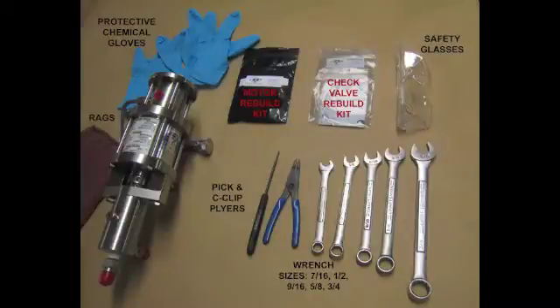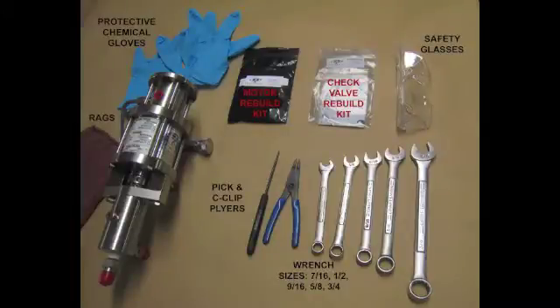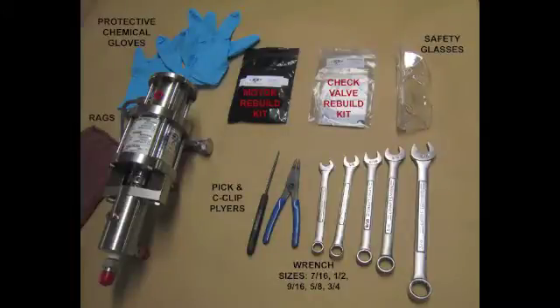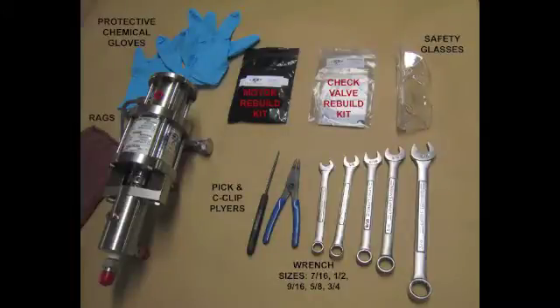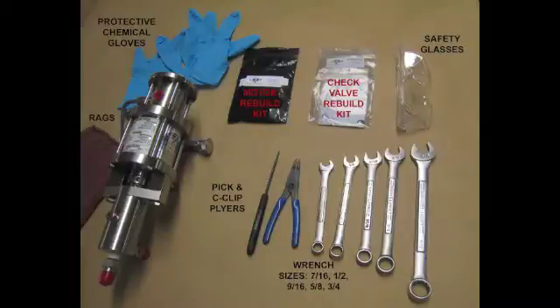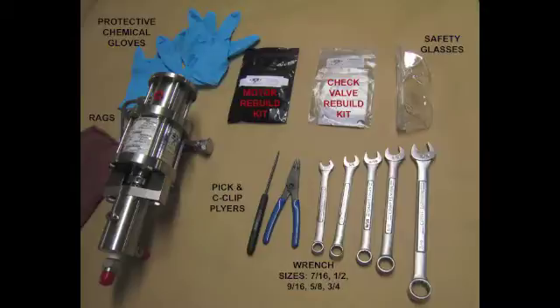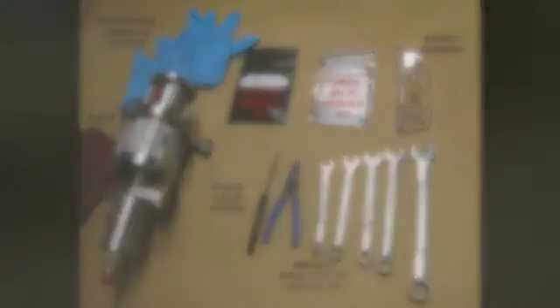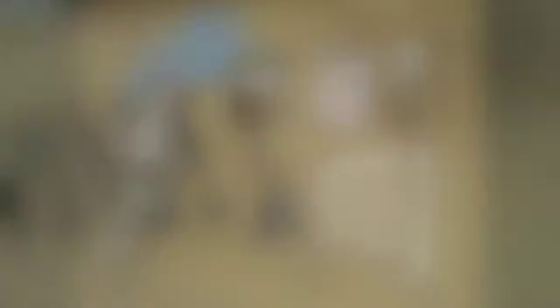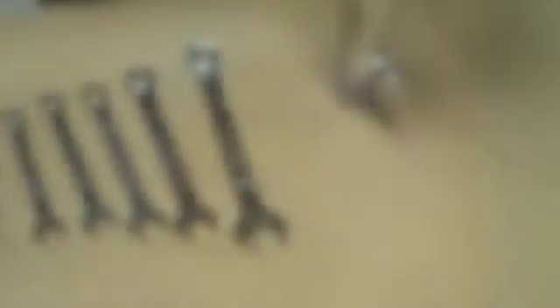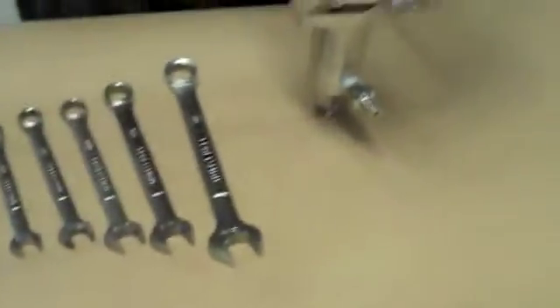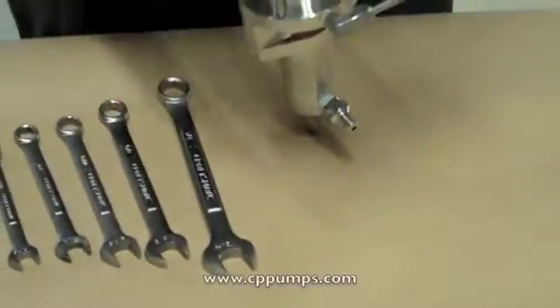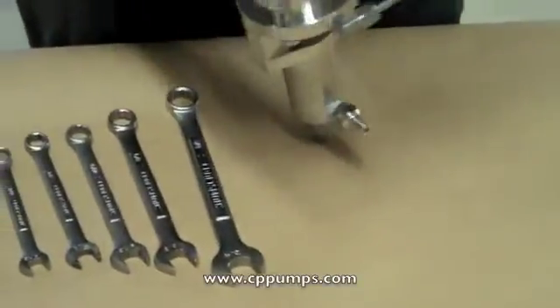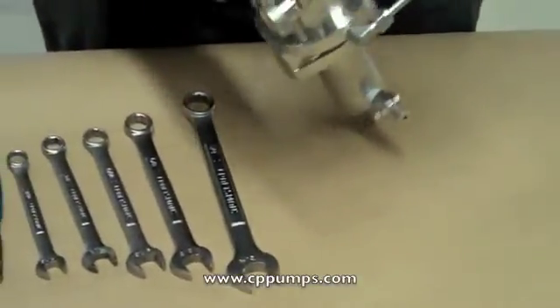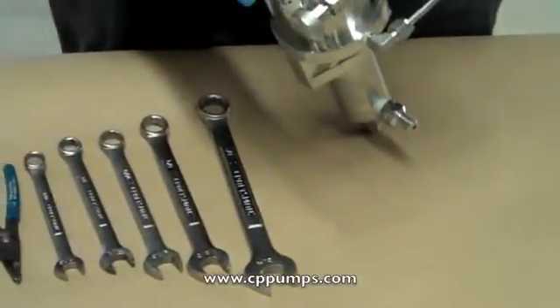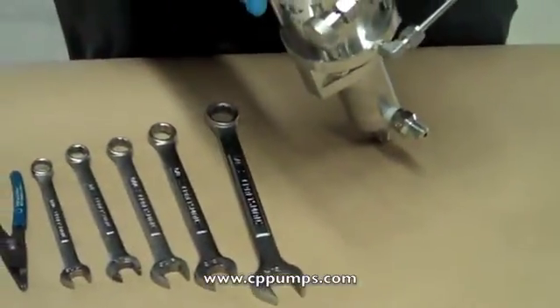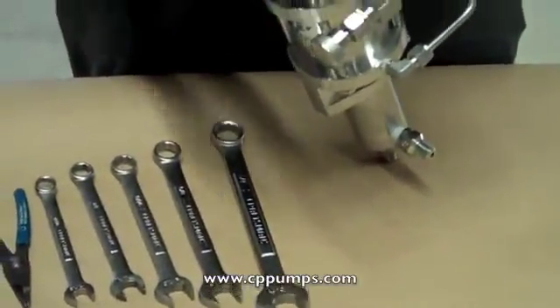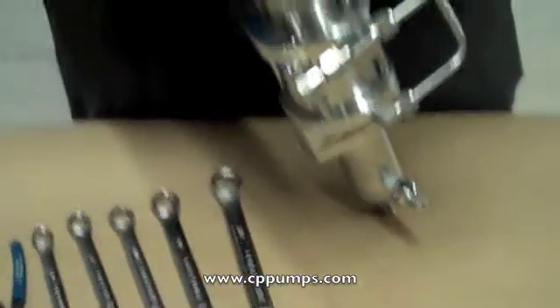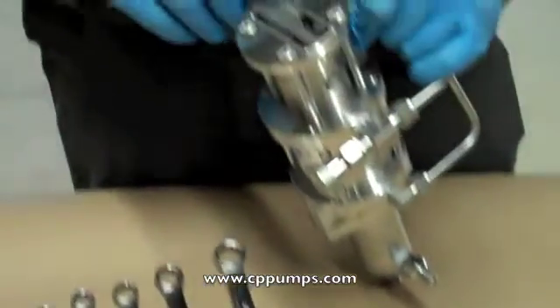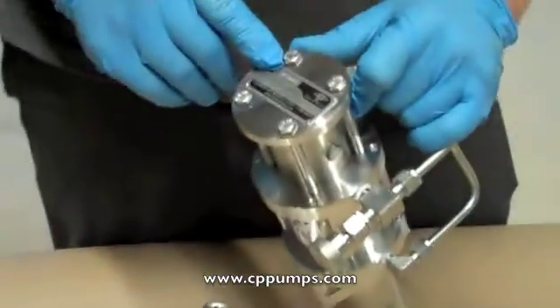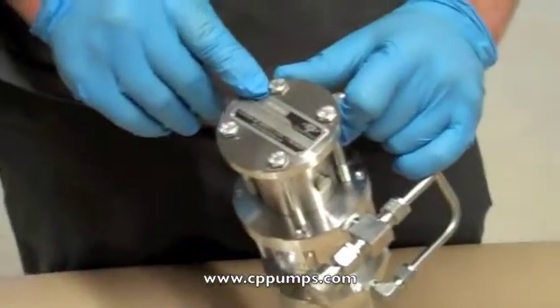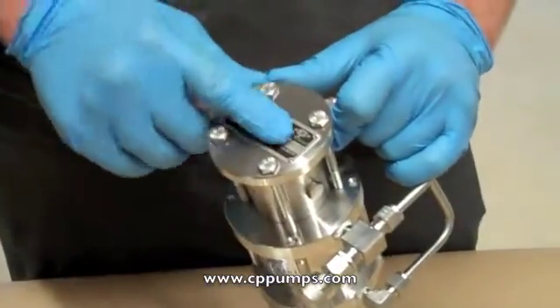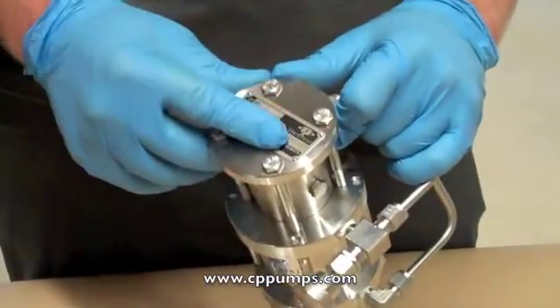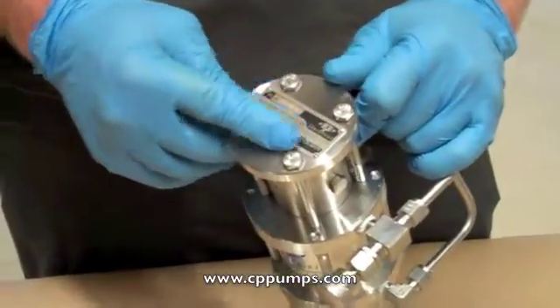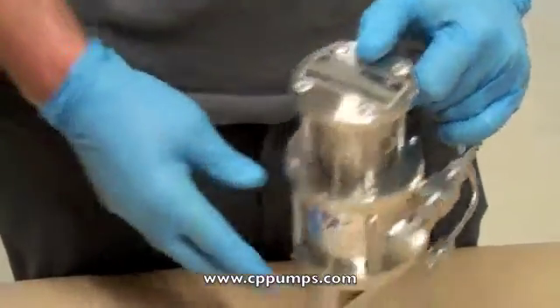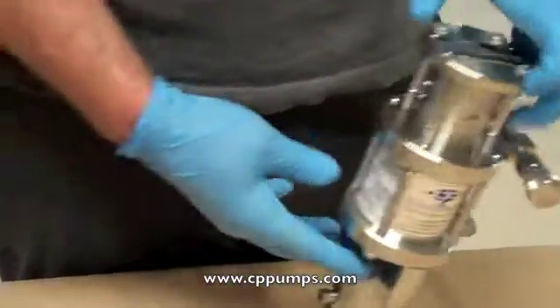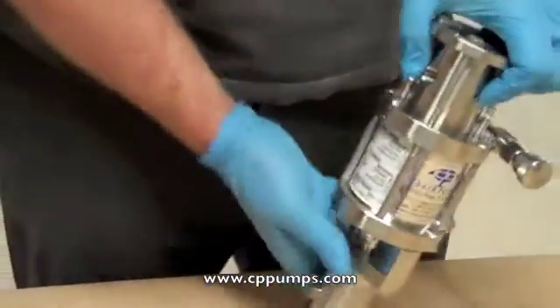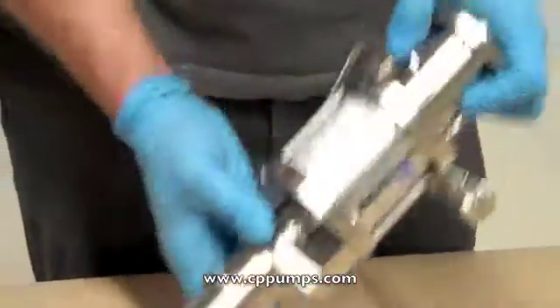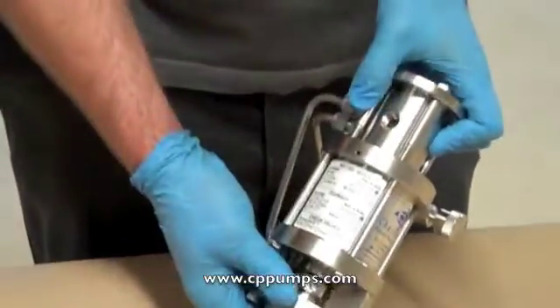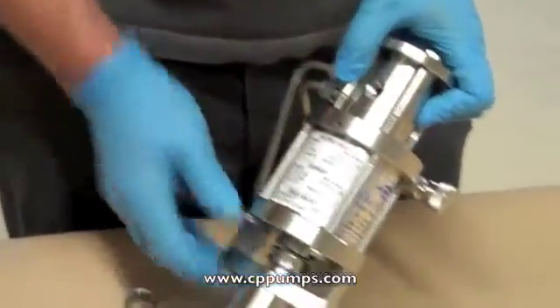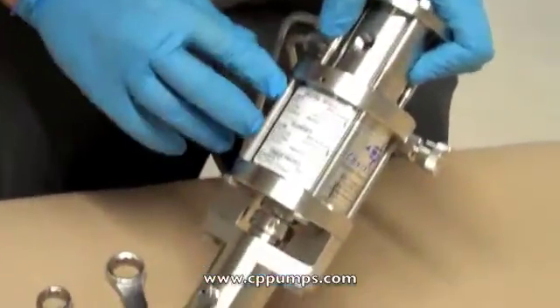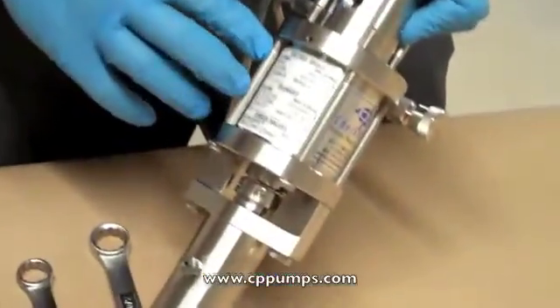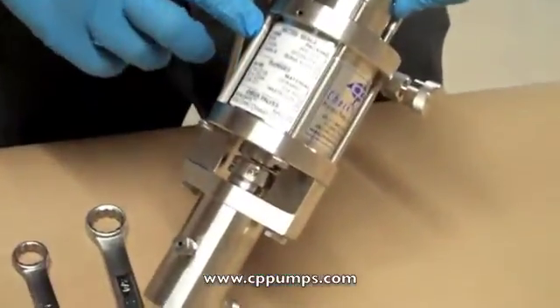Removing and disassembling the checkpoint pump motor end. You will need the following tools: wrenches in sizes 7/16, 1/2, 9/16, and 3/4 inch. You will also need snap ring pliers, a pick, chemical gloves, and safety glasses.